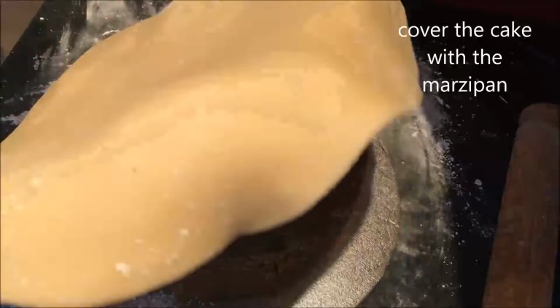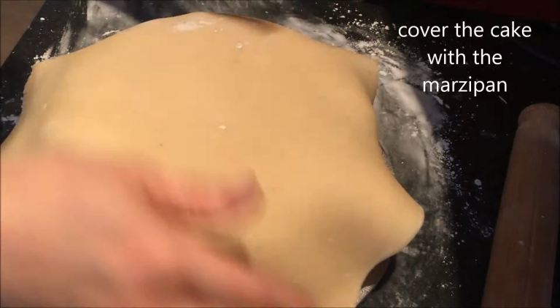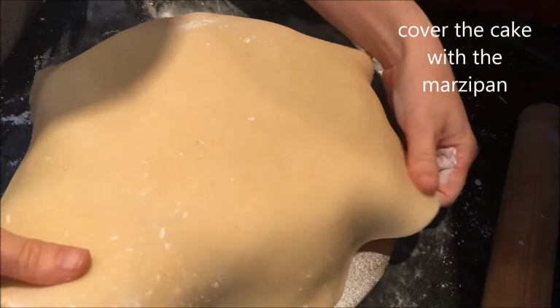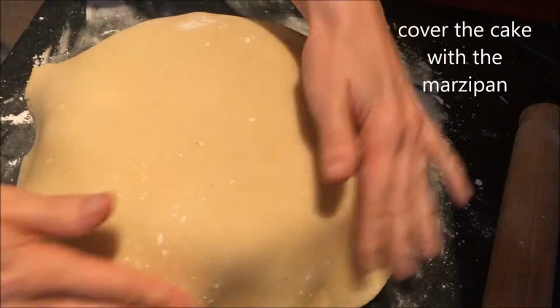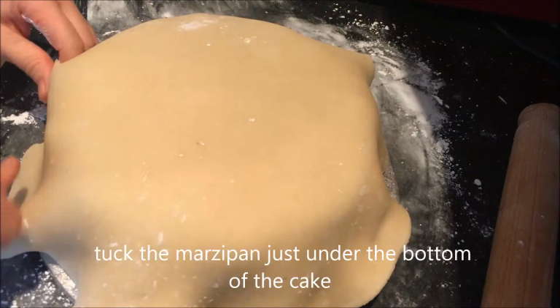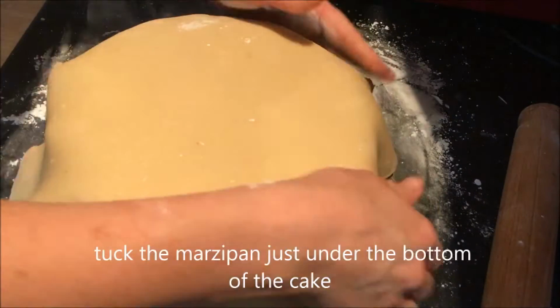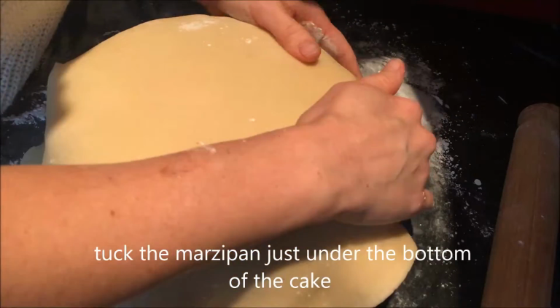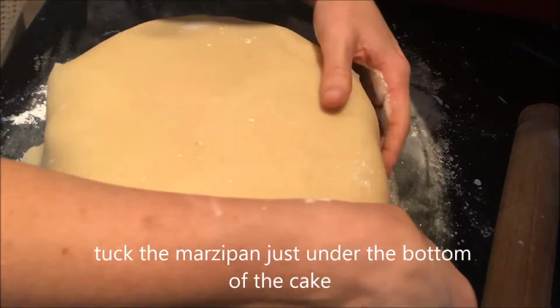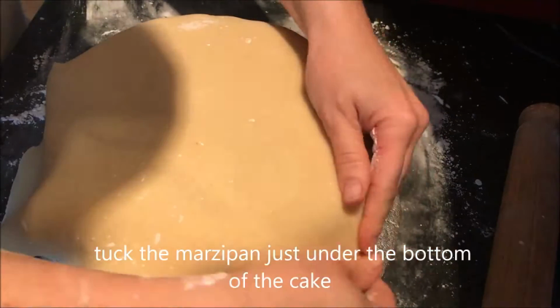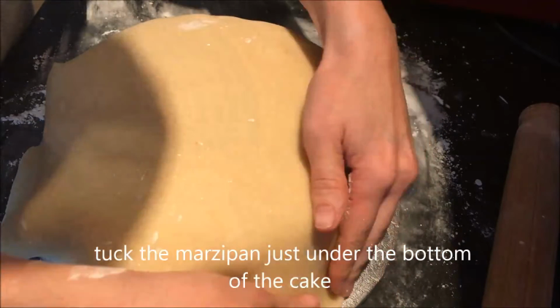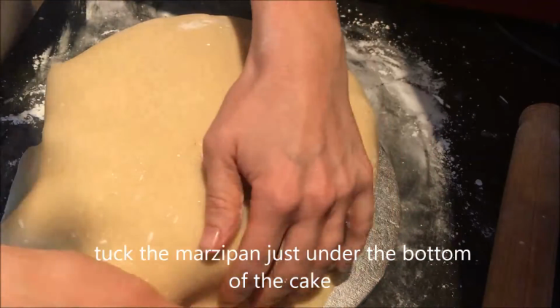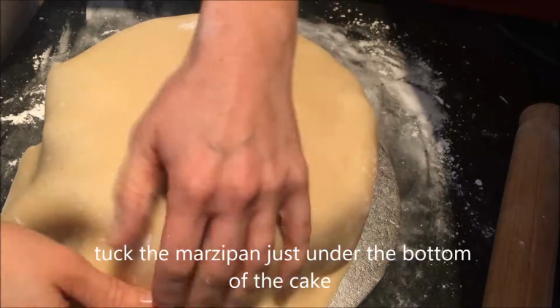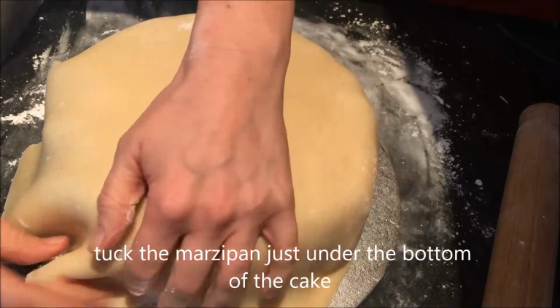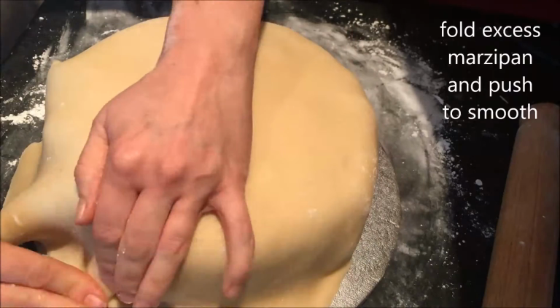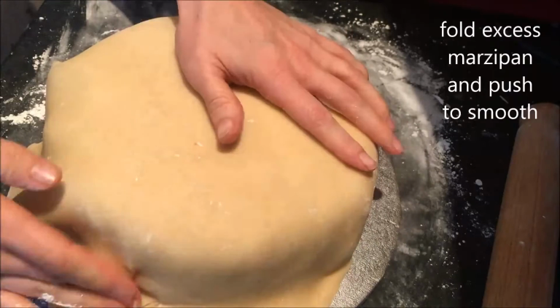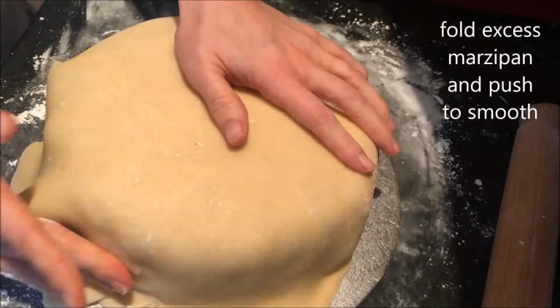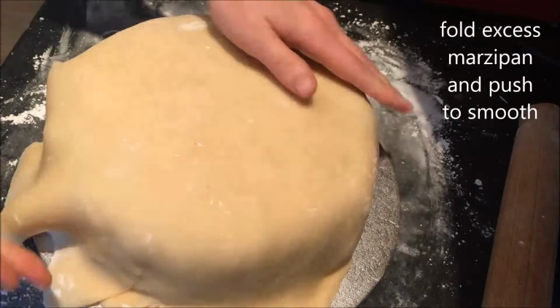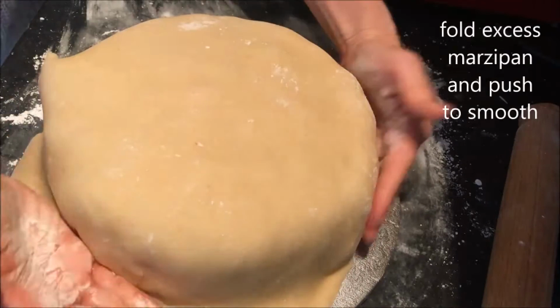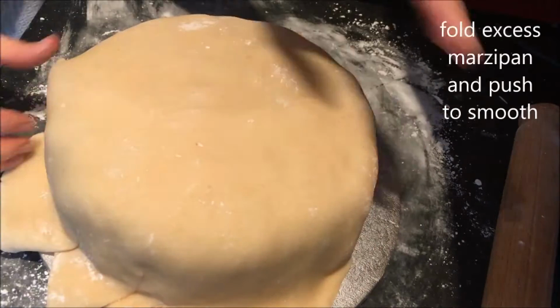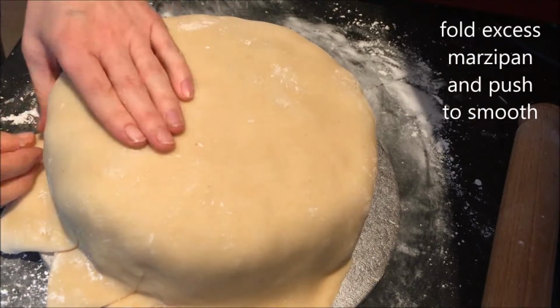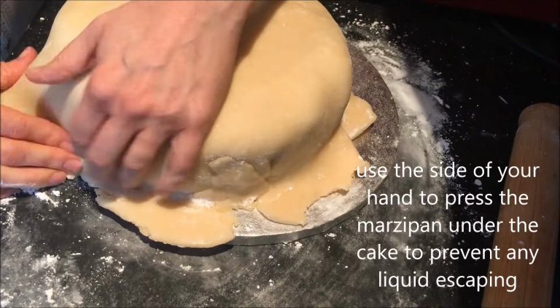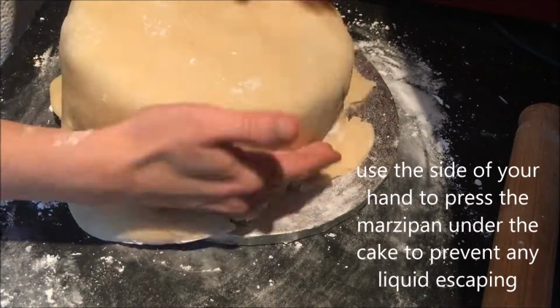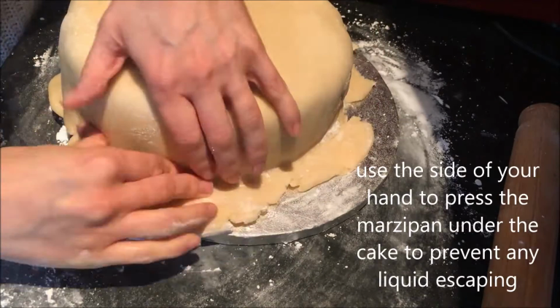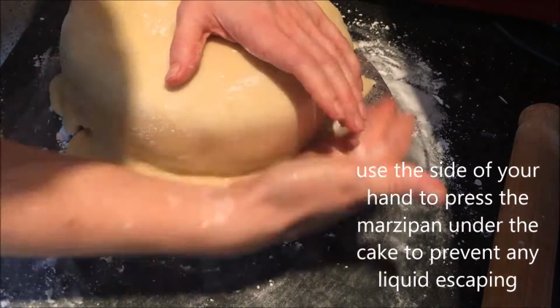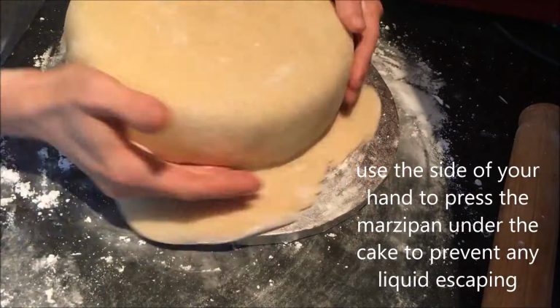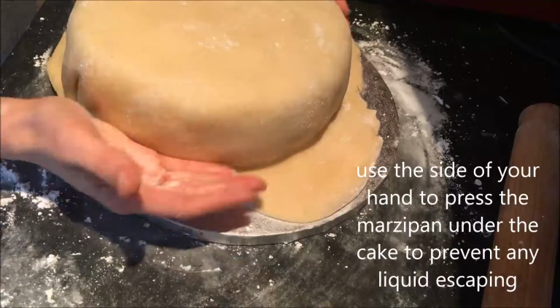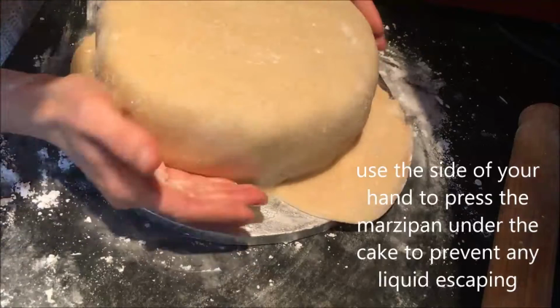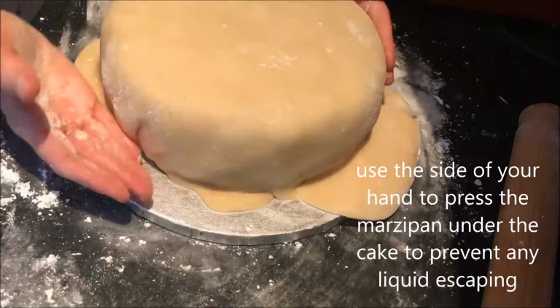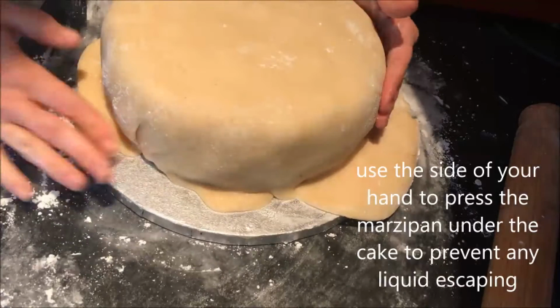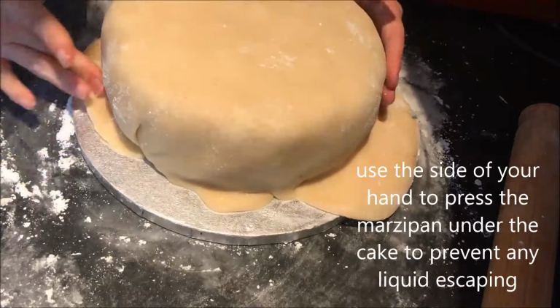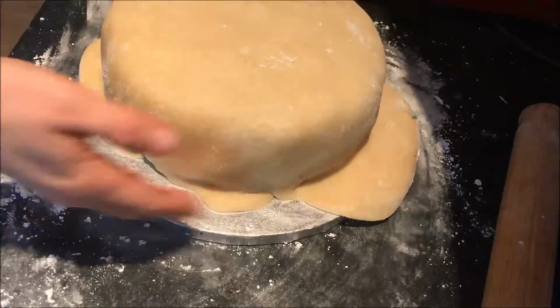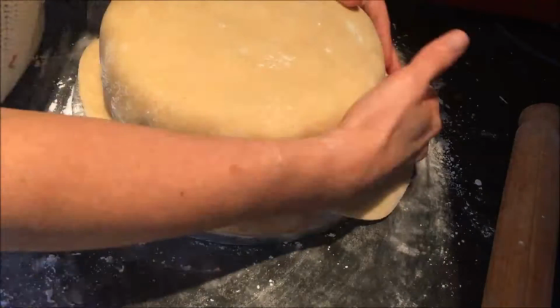Then simply place your marzipan over the top of your cake and just tuck the marzipan underneath the bottom of the cake. Fold and blend any excess marzipan. Then using the side of your hand, go round the circumference of the cake making sure everything is neatly tucked under.